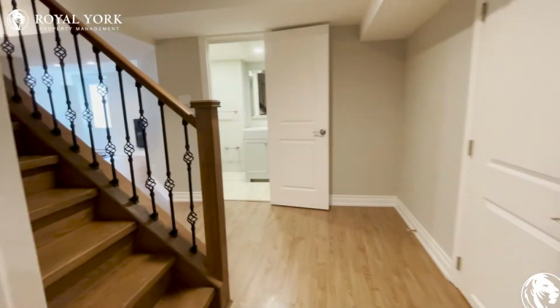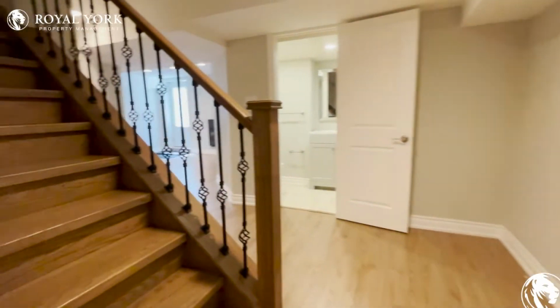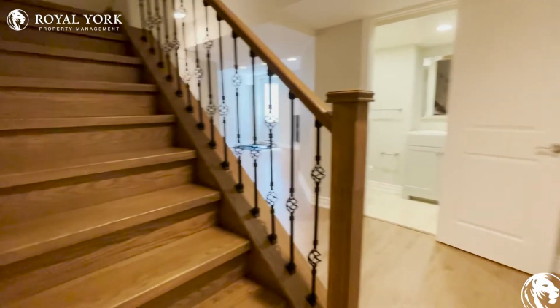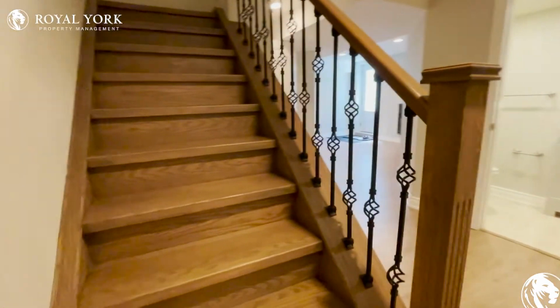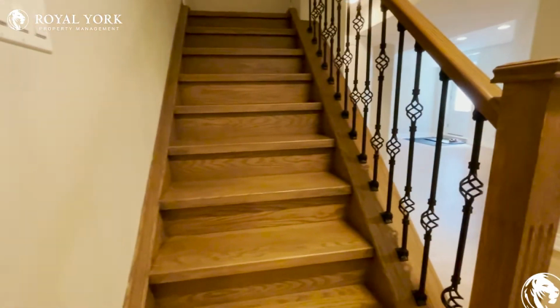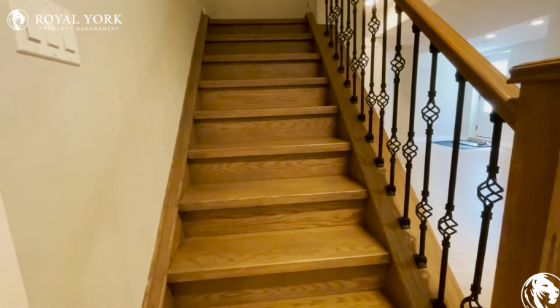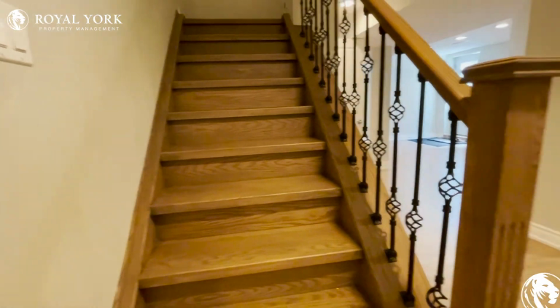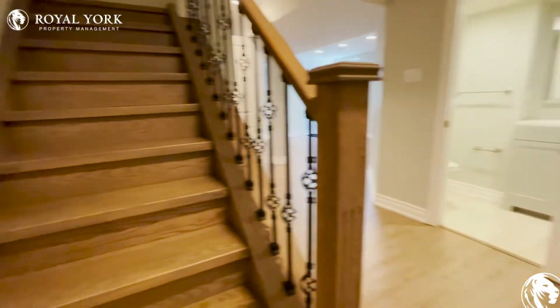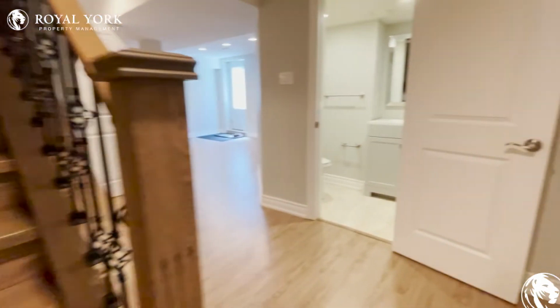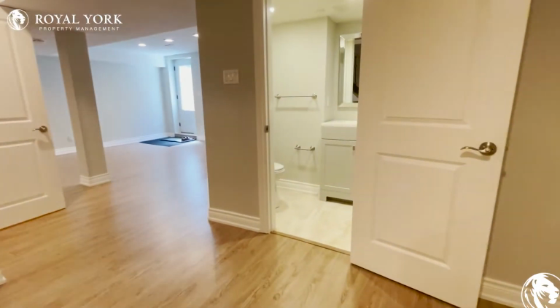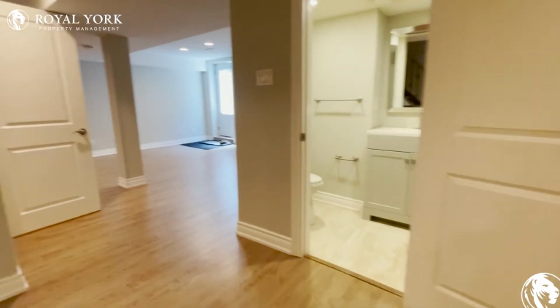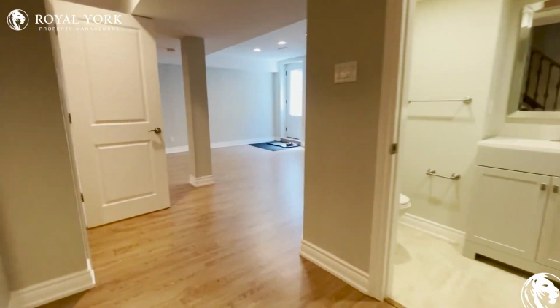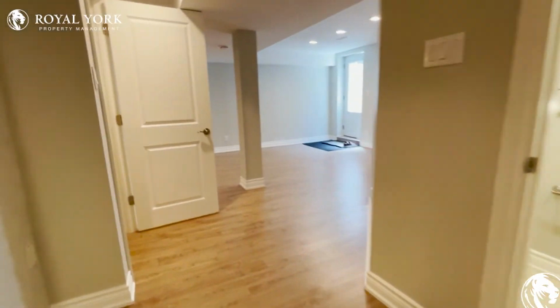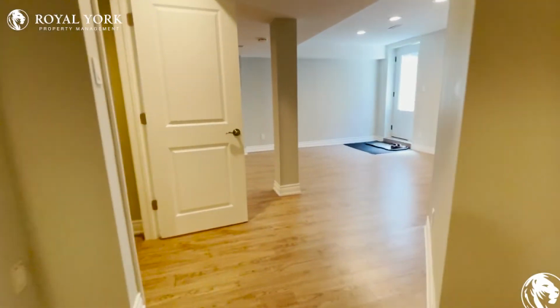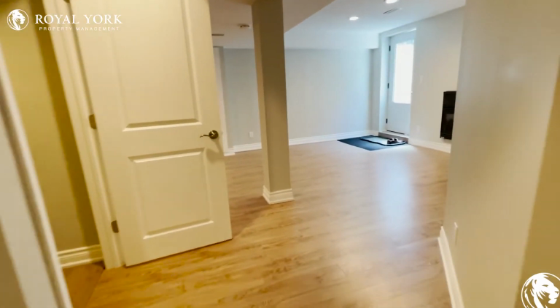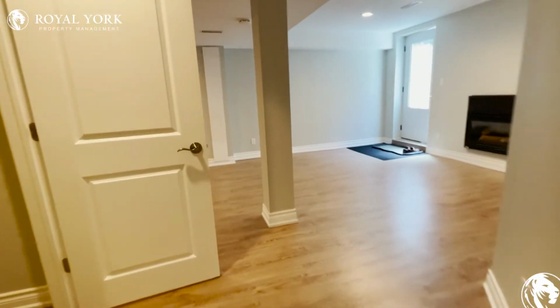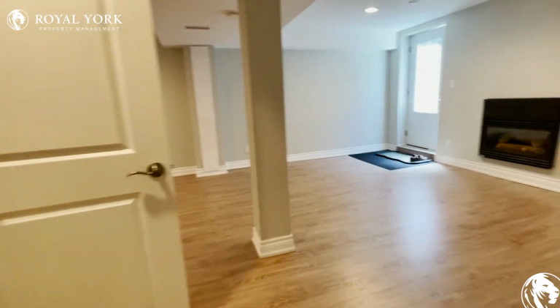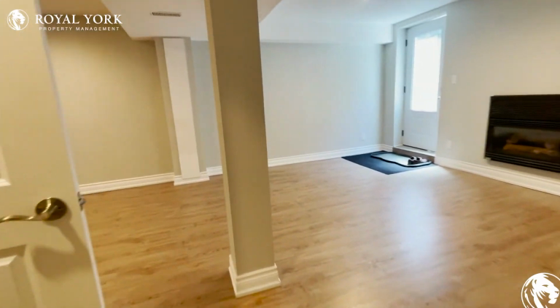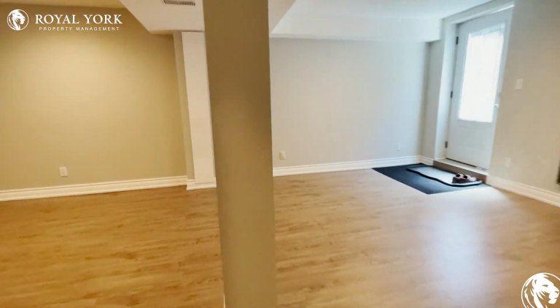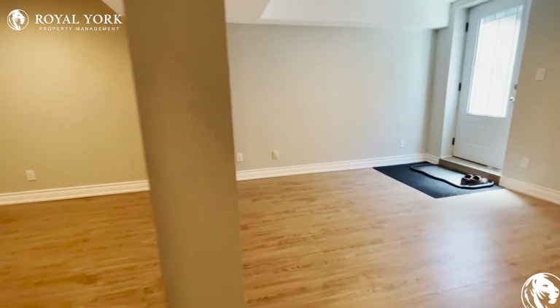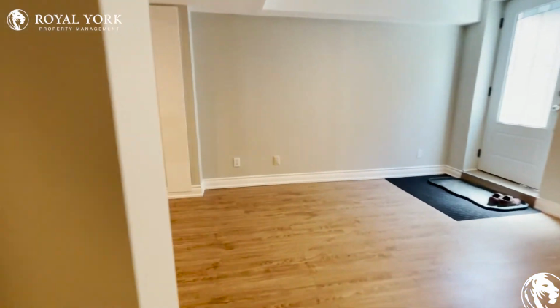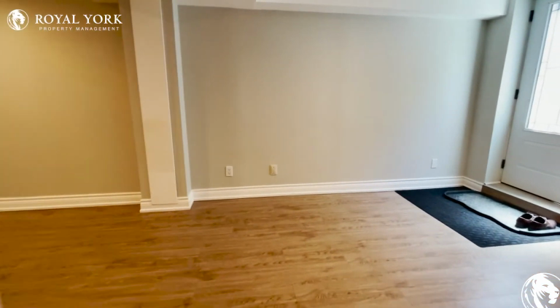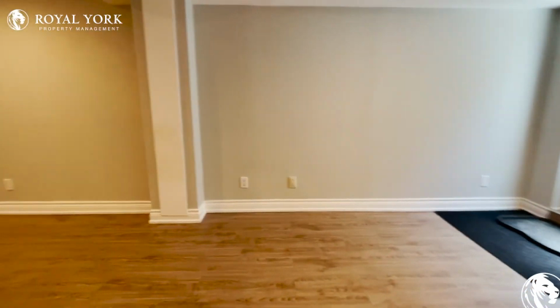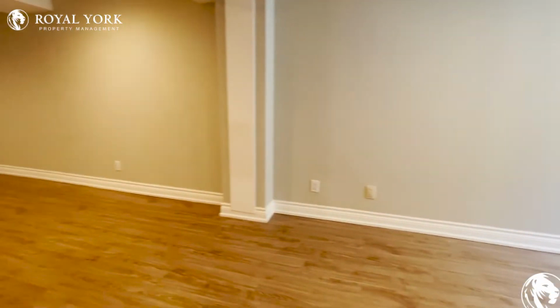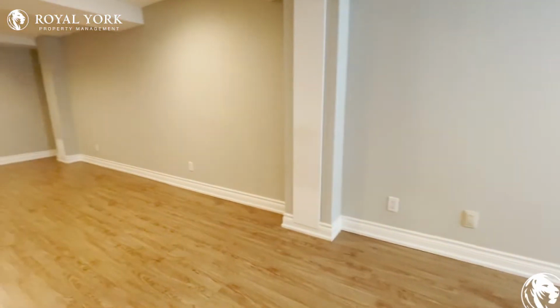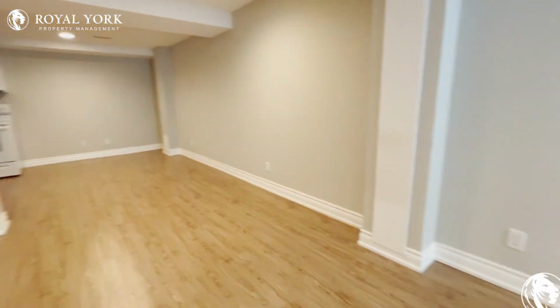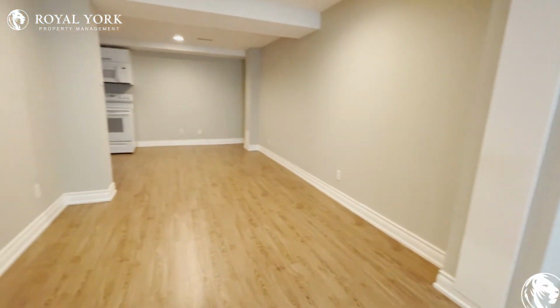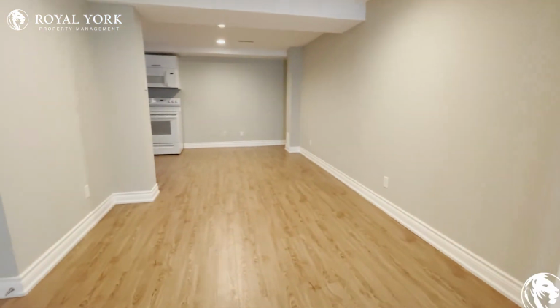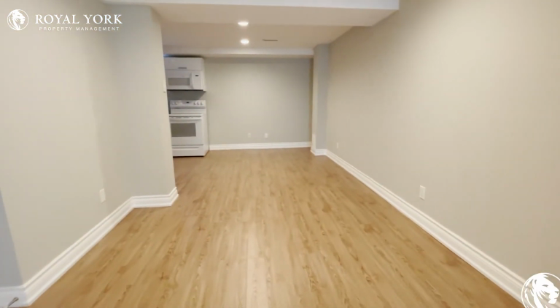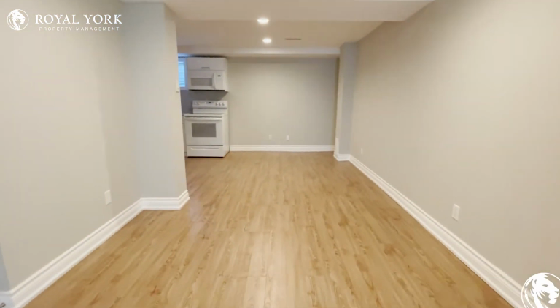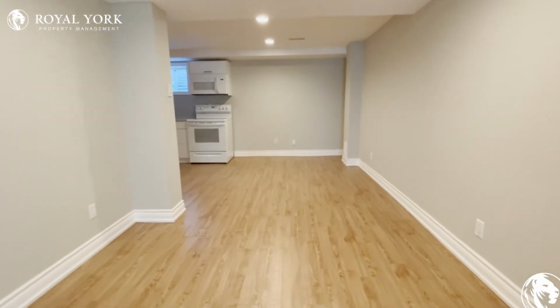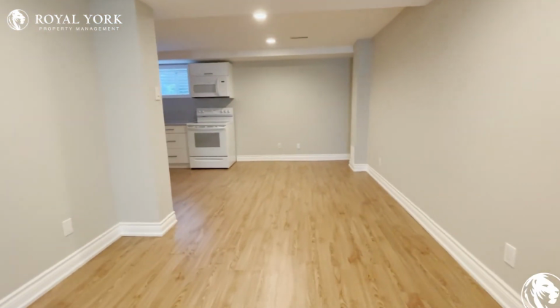We do have our staircase located on the left hand side as well. If you have any questions or concerns, you can always reach out to royalyorkpropertymanagement.ca to book your showings. Thank you and have a great day!